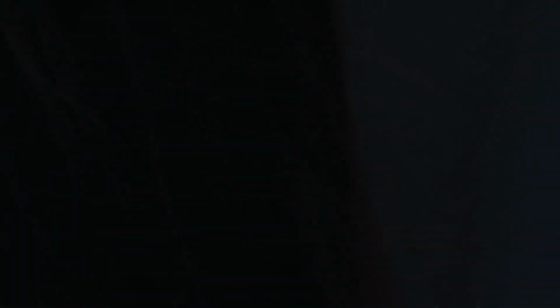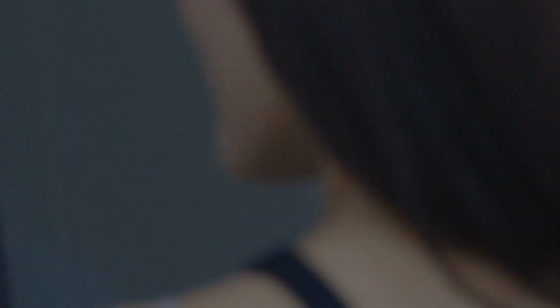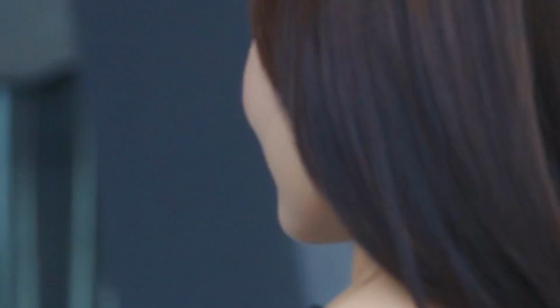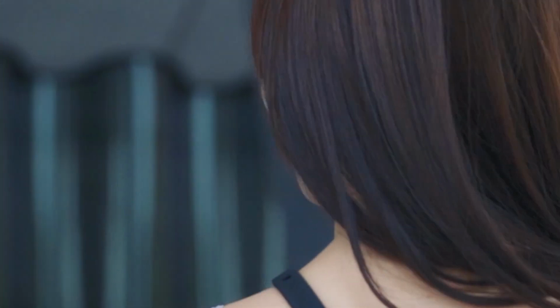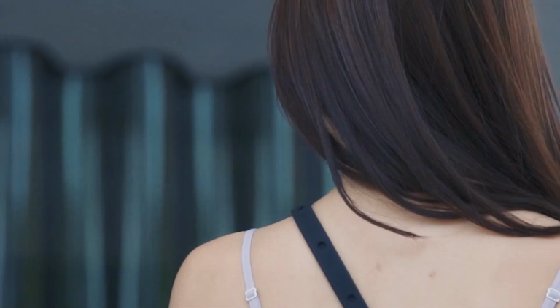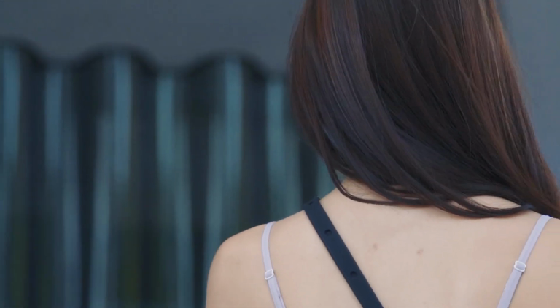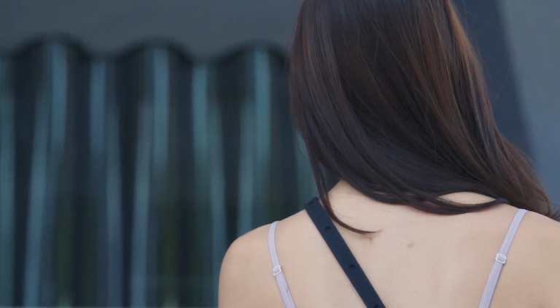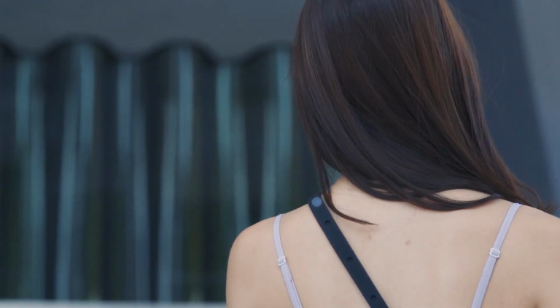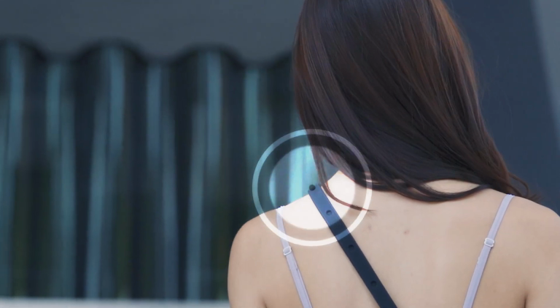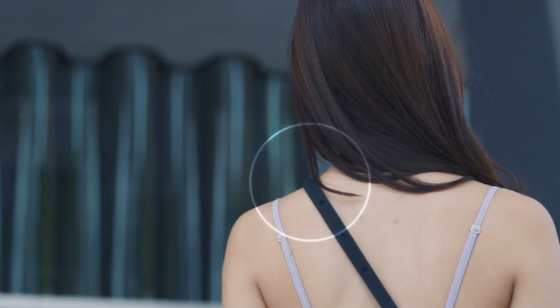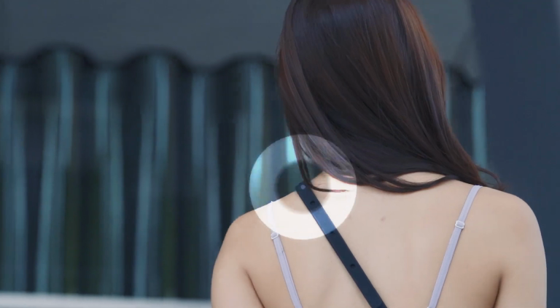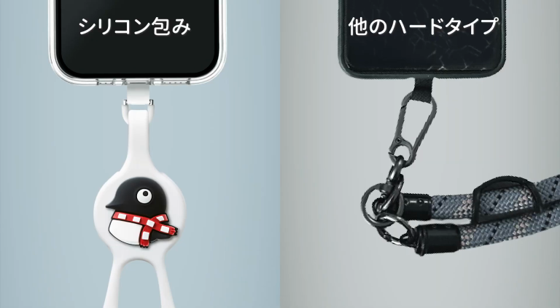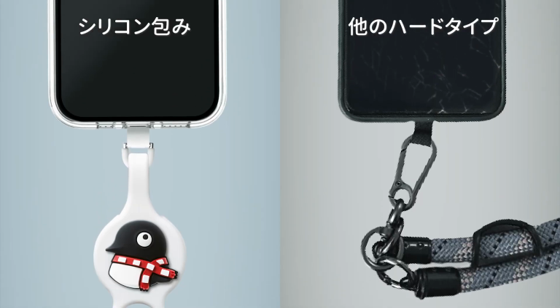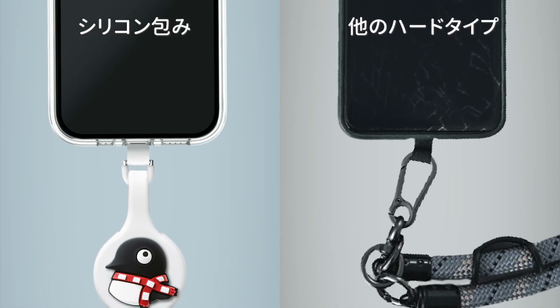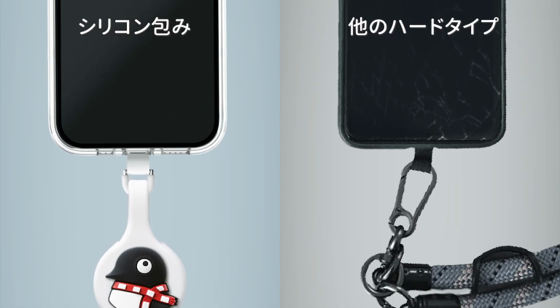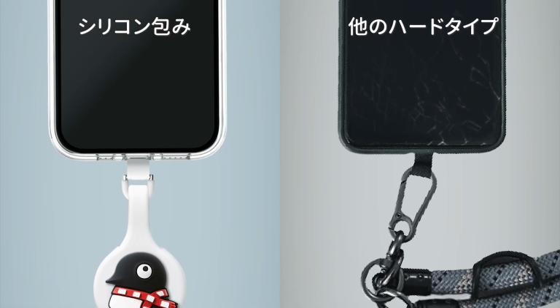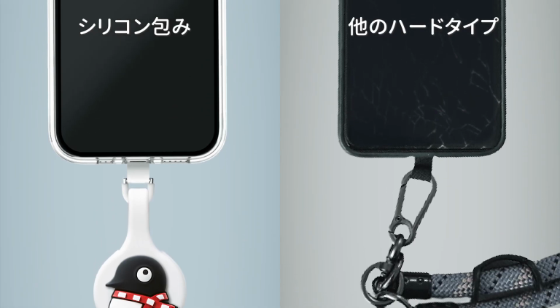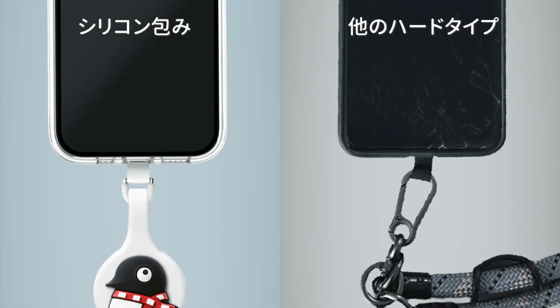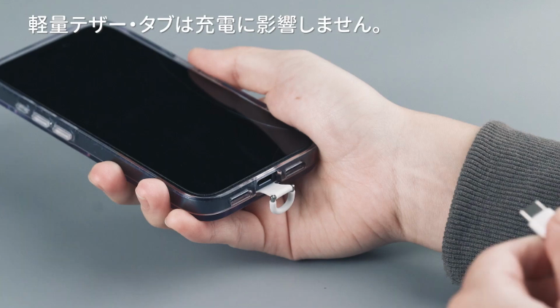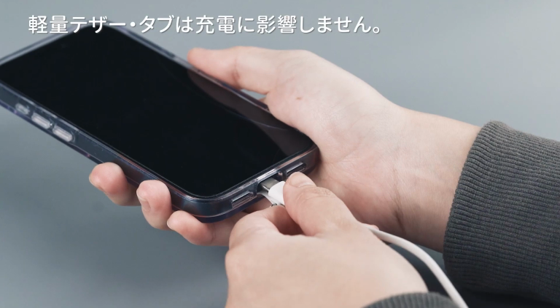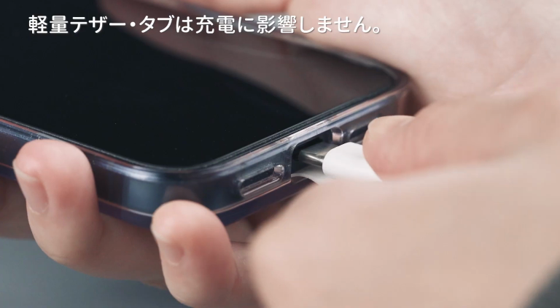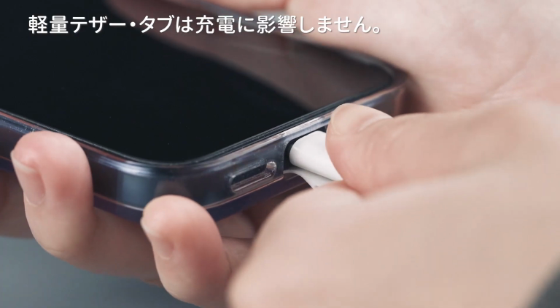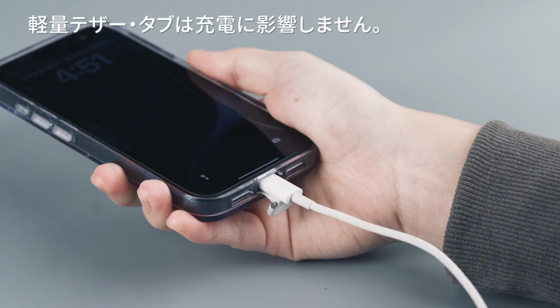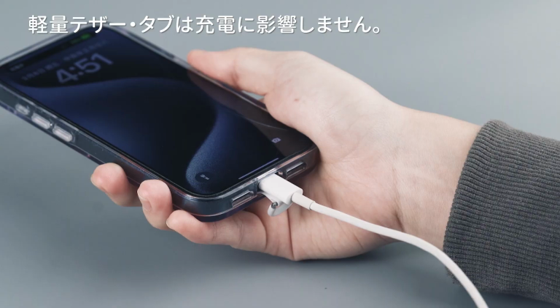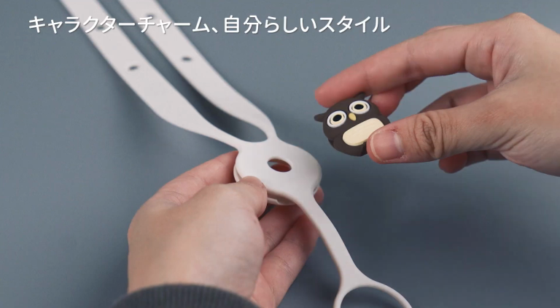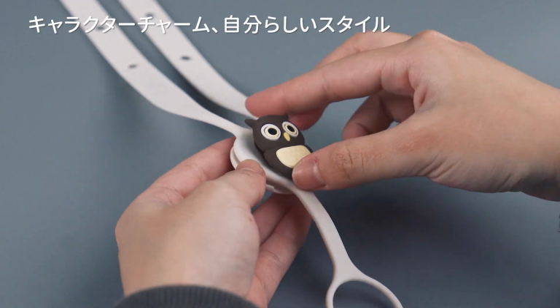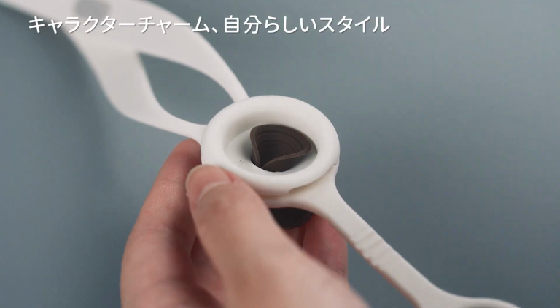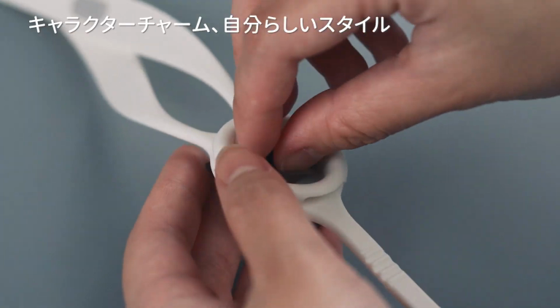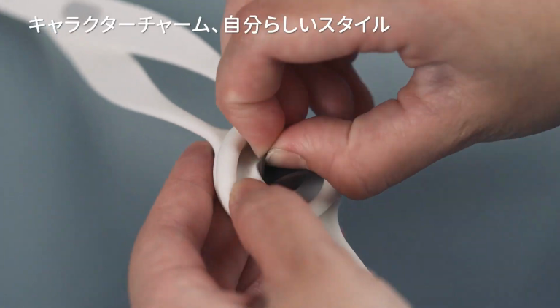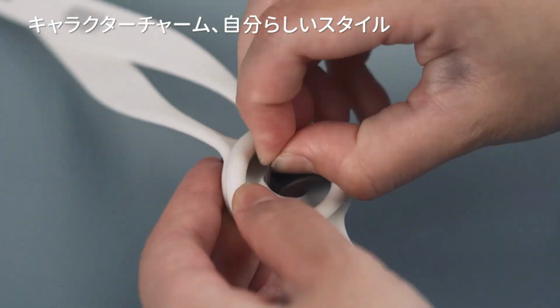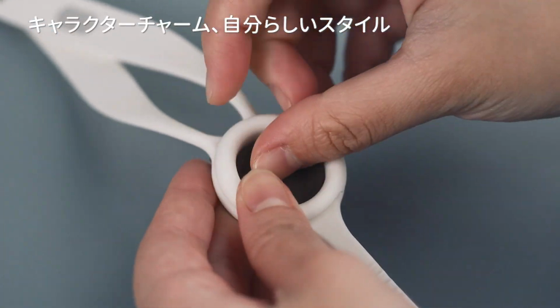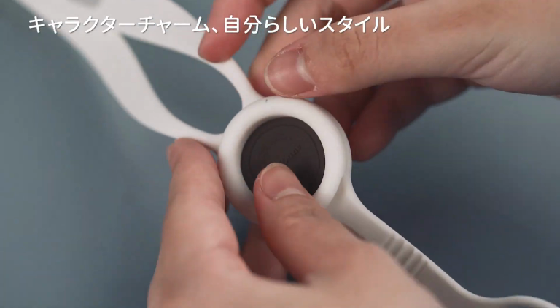Silicone elastic strap, easy on the shoulder. Ring buckle cover — don't worry about scratching your phone. Multiple character styles can be freely changed.